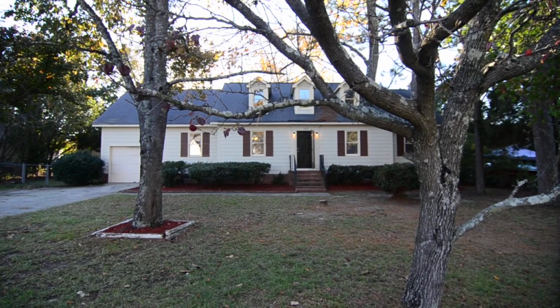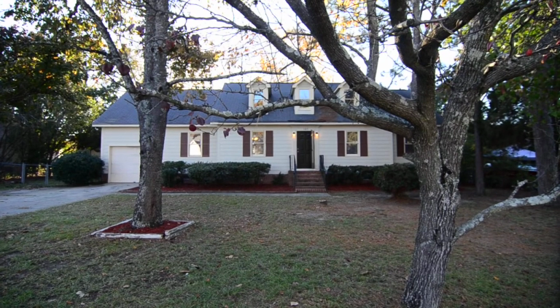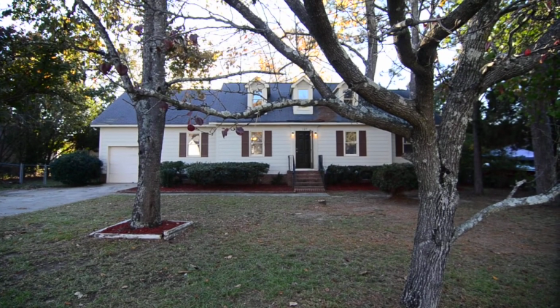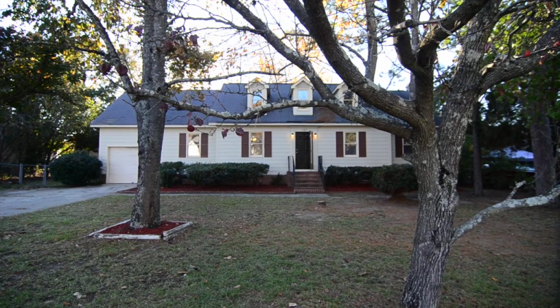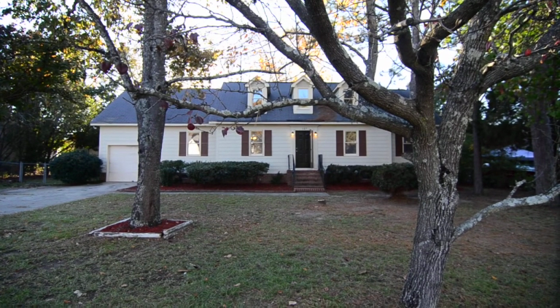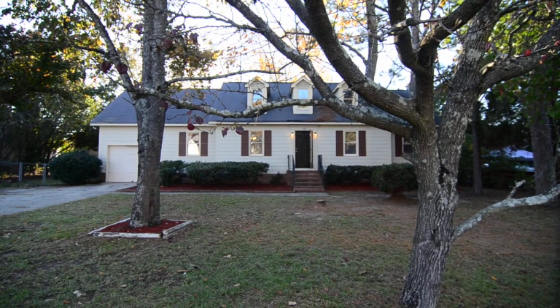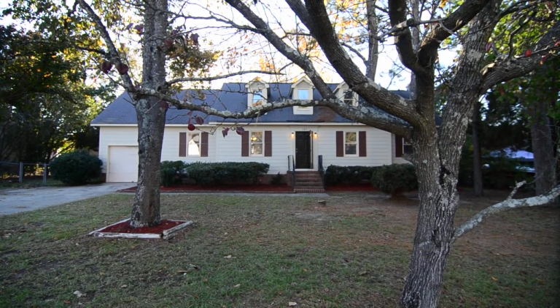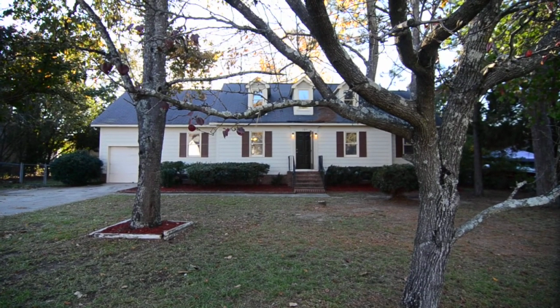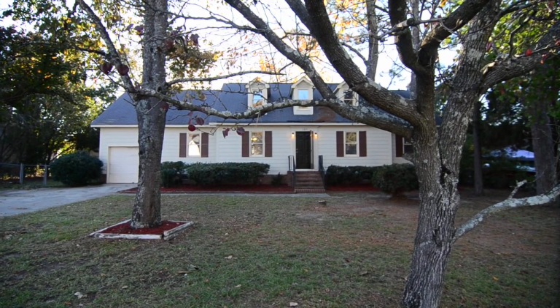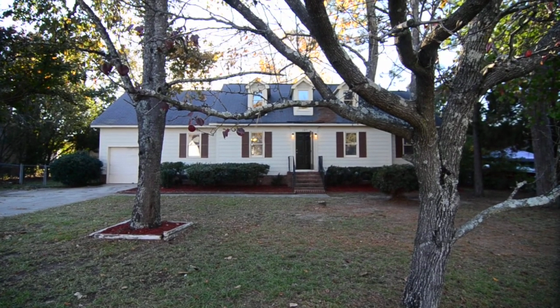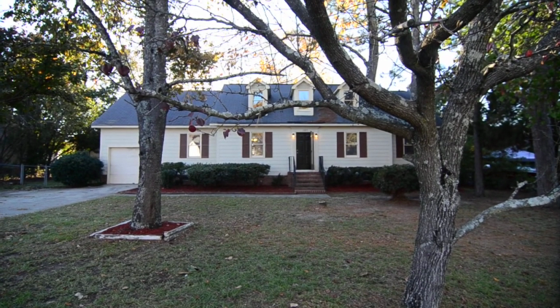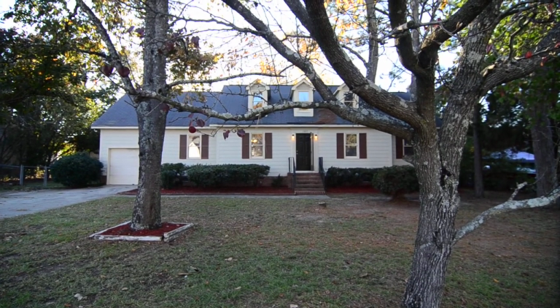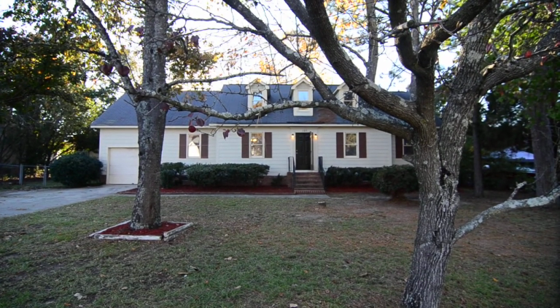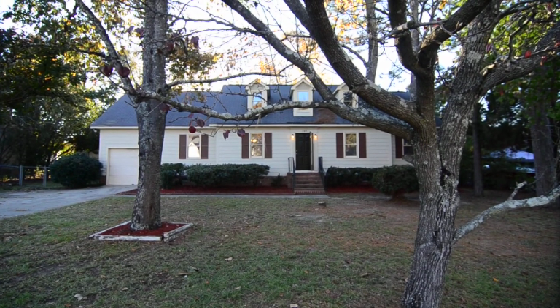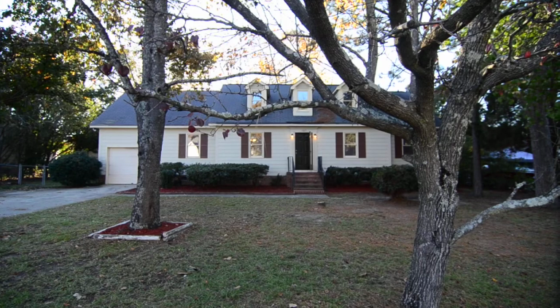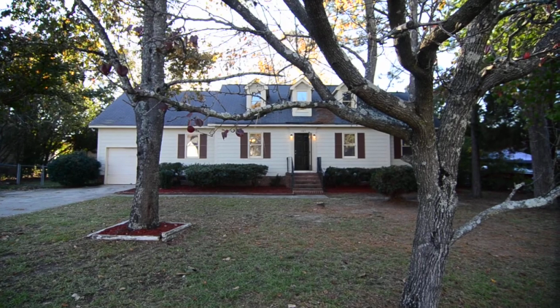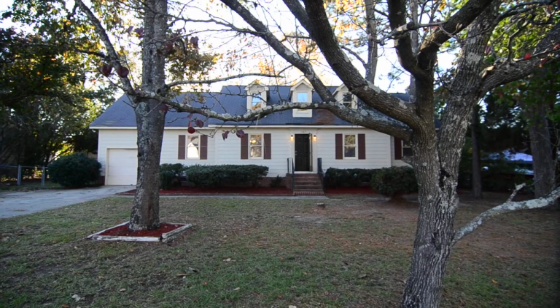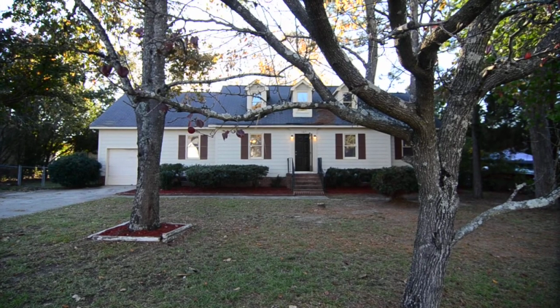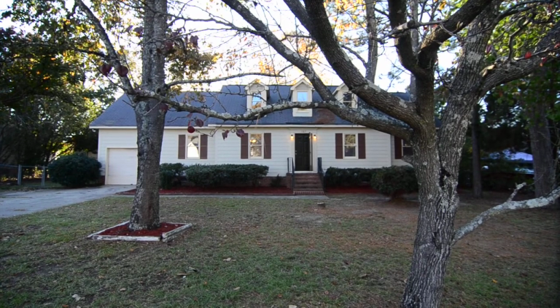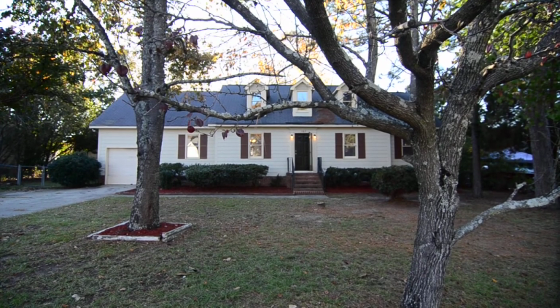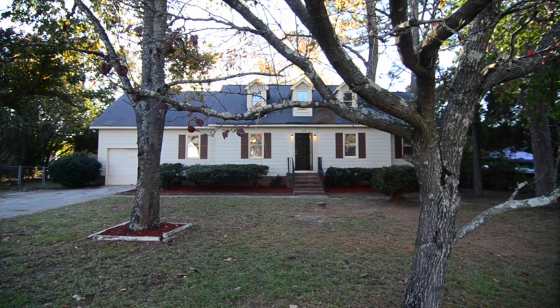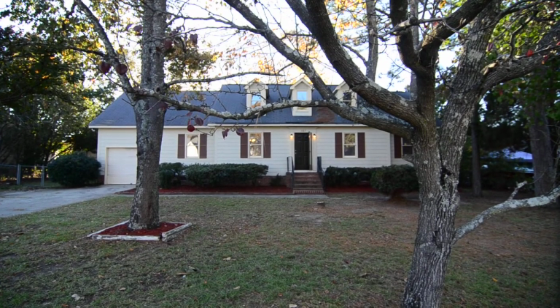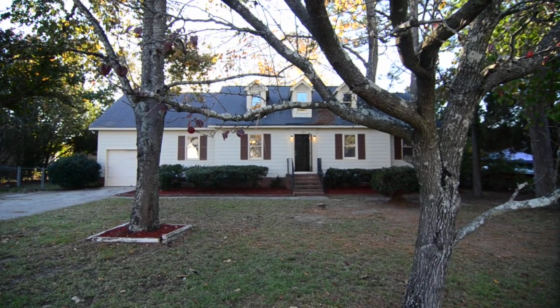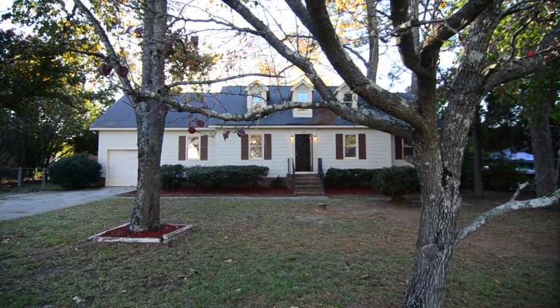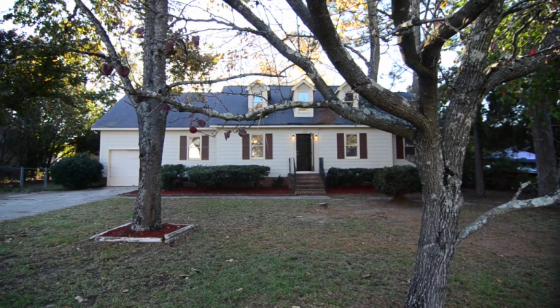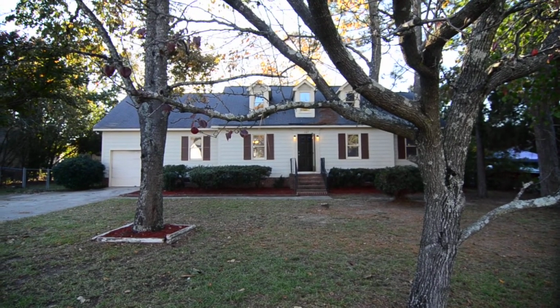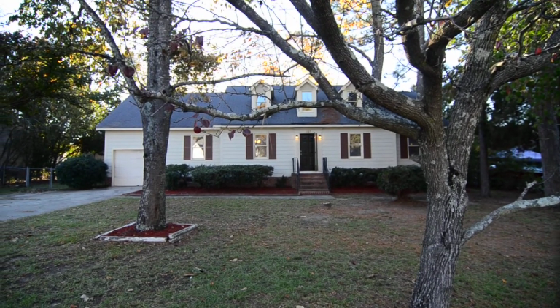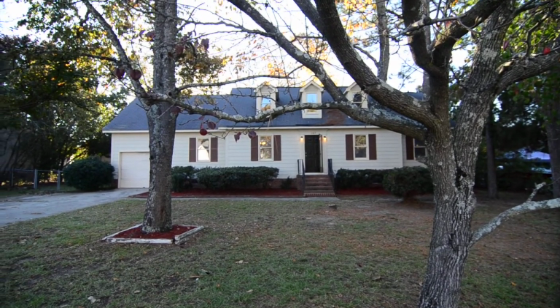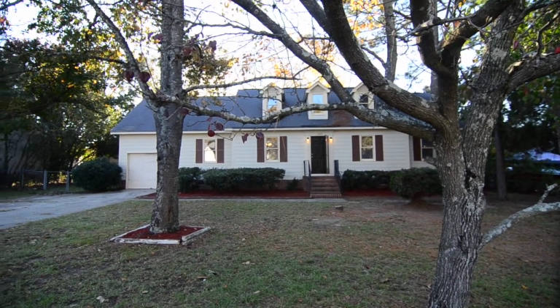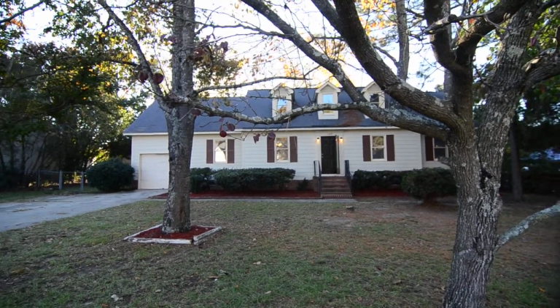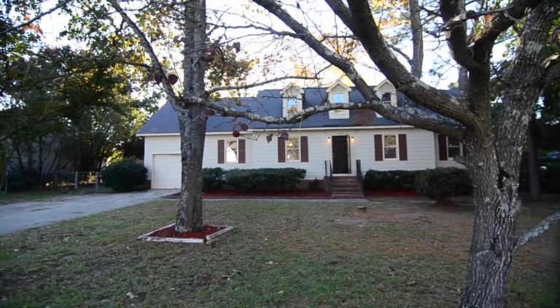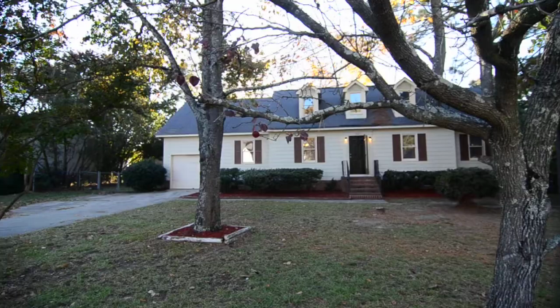Welcome to 105 Fleetwood Drive. This nice three-bedroom, two-bath Cape Cod style home has a large fenced backyard.